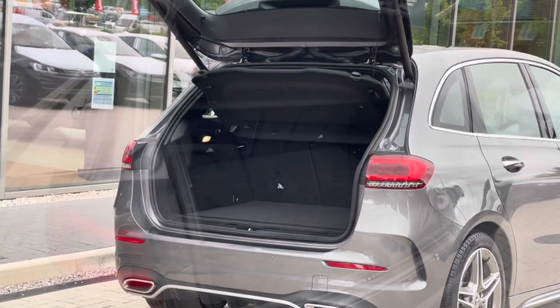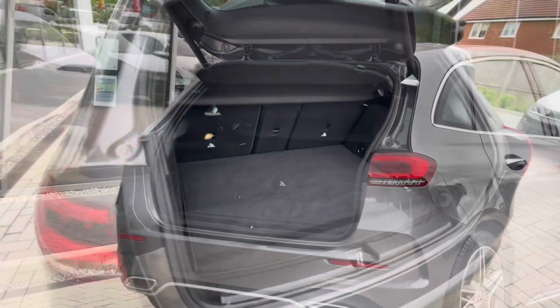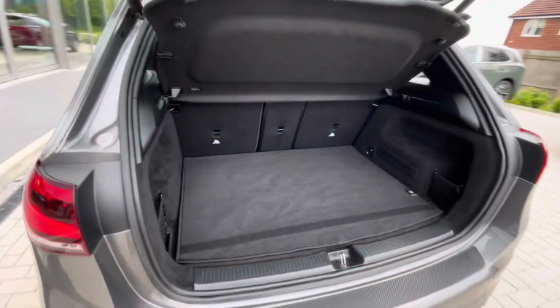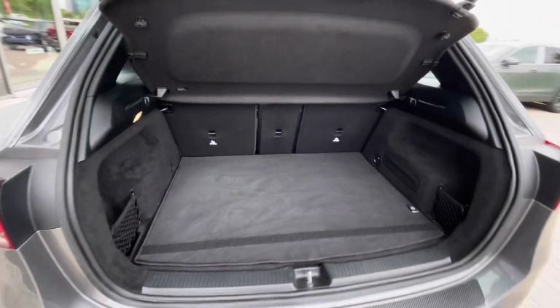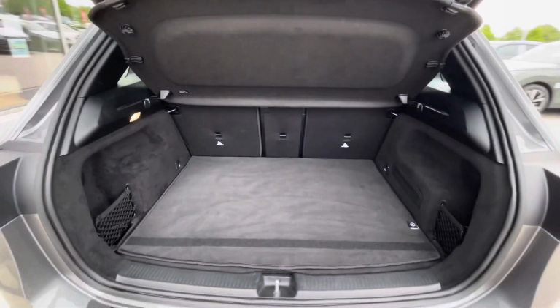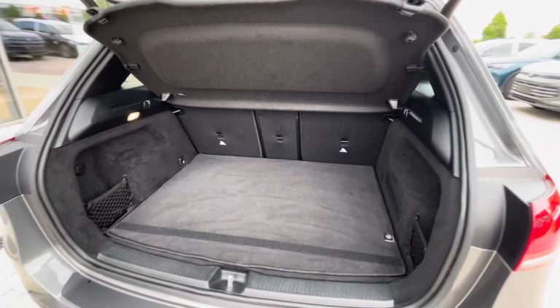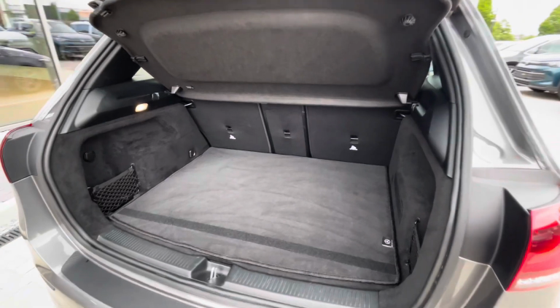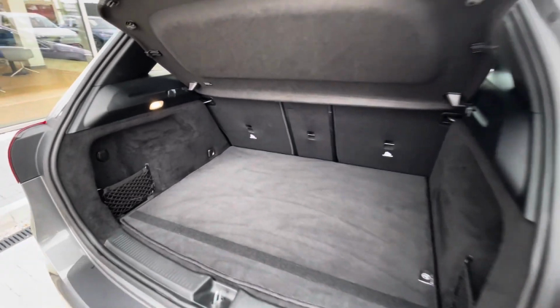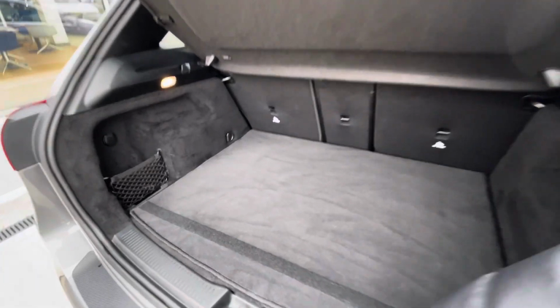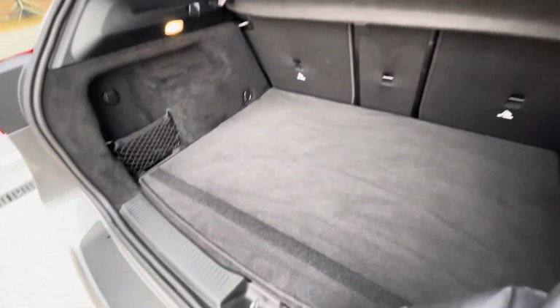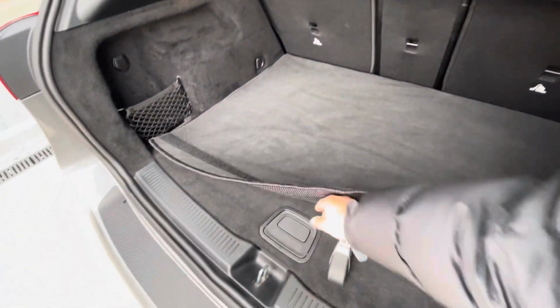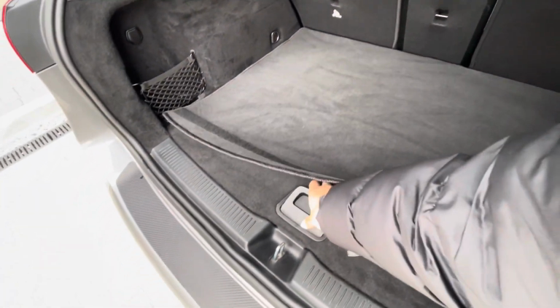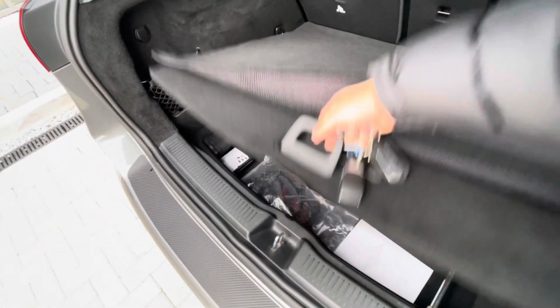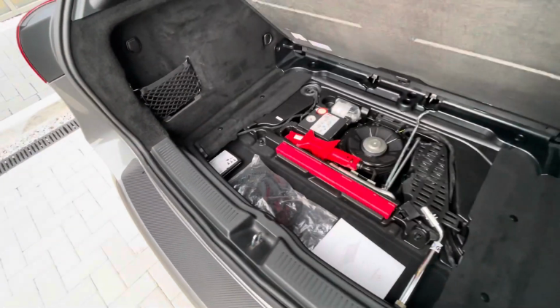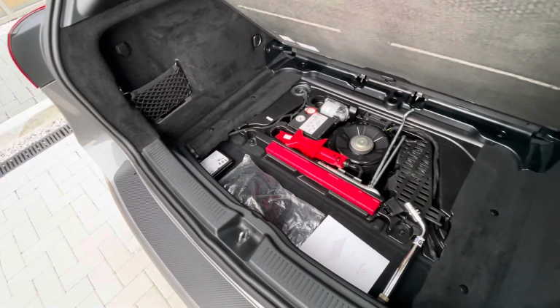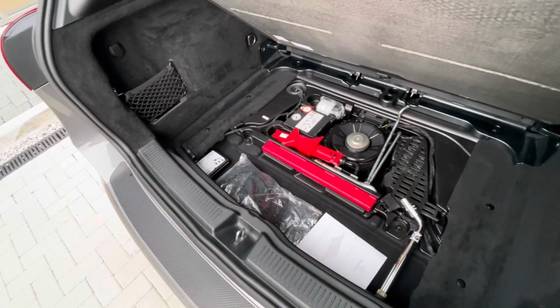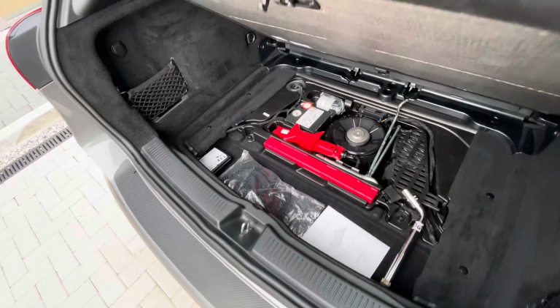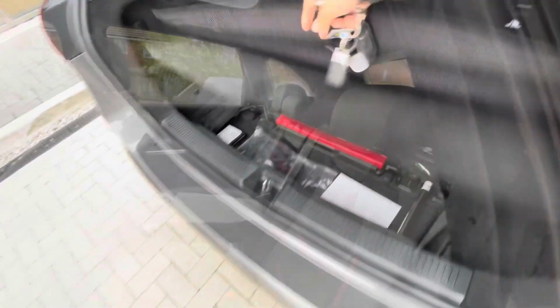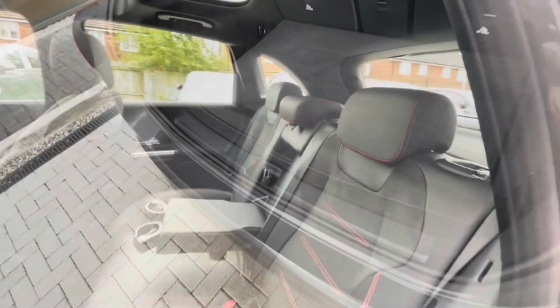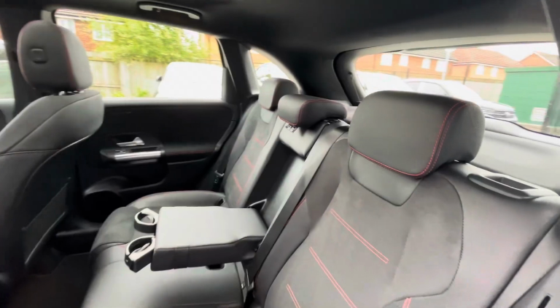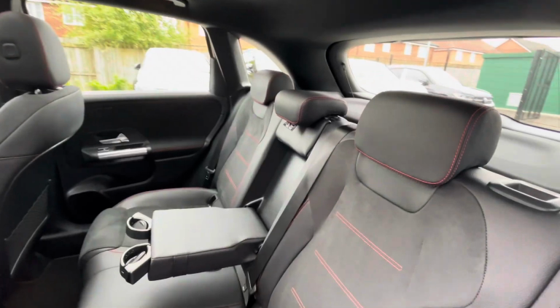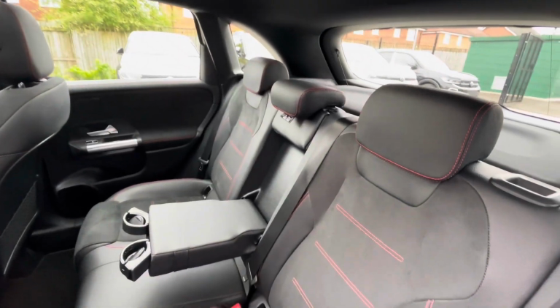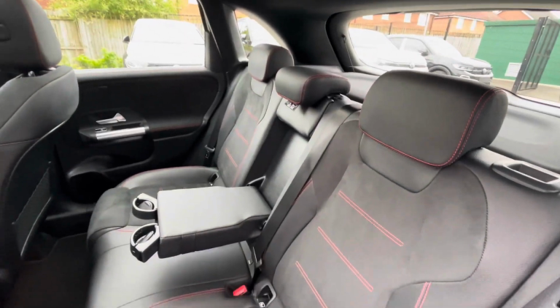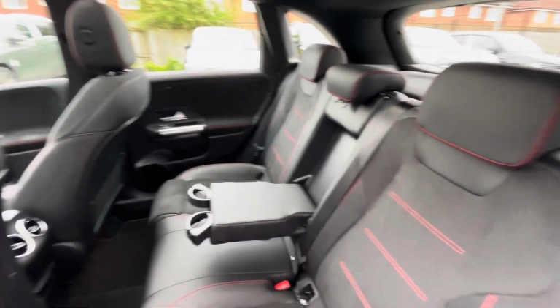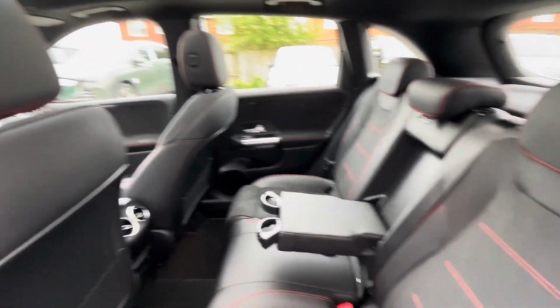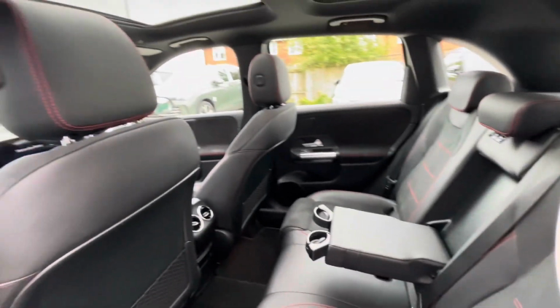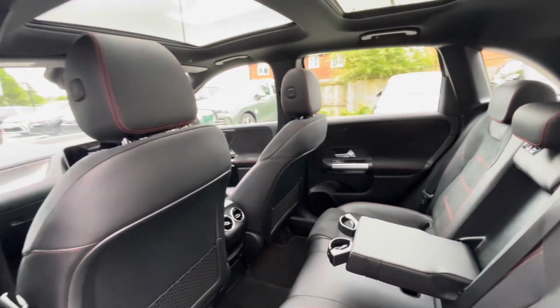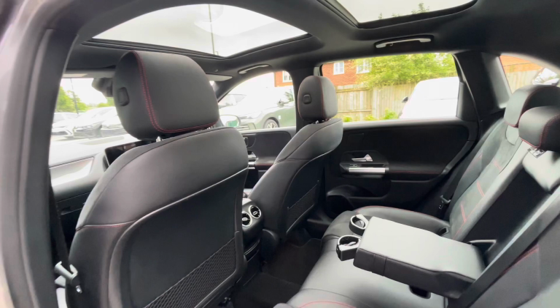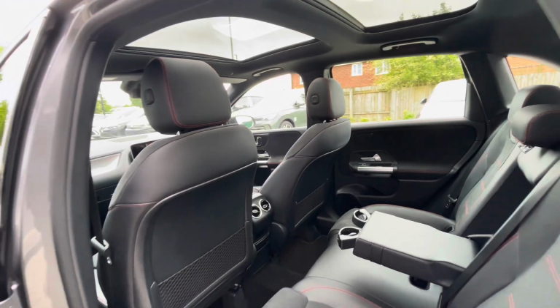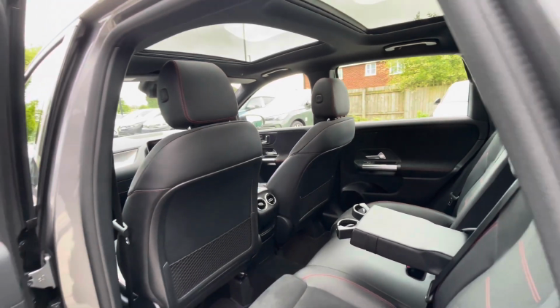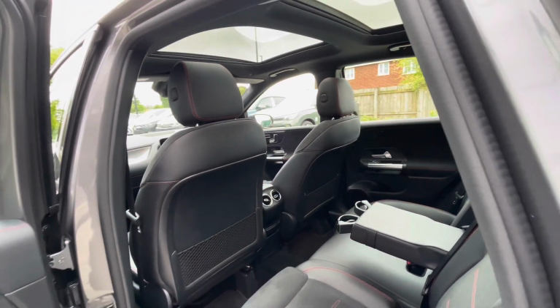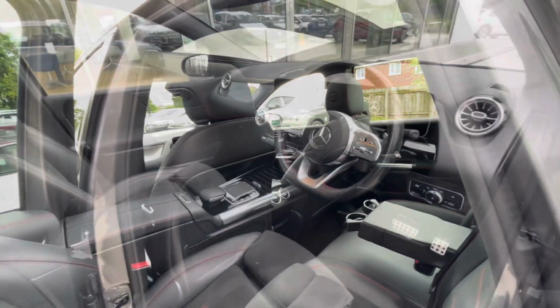A great addition to the vehicle, especially if you have your hands filled with shopping for example. Inside you can see a large boot capacity with additional storage space underneath as well. We have ISOFIX points in the back for rear child seats alongside cup holders in the centre console and a clean, well maintained interior.